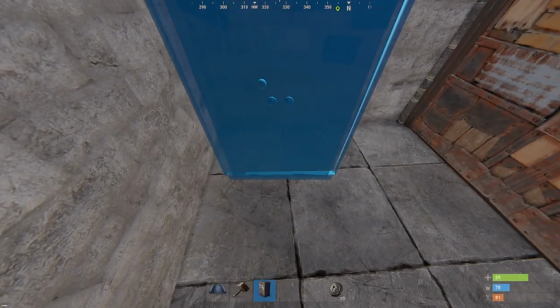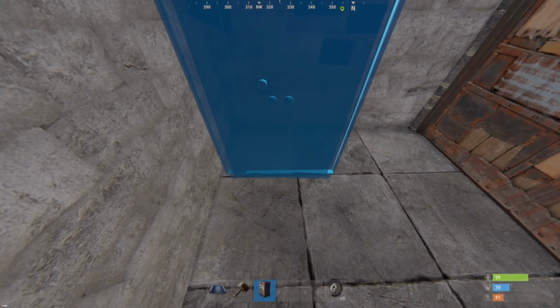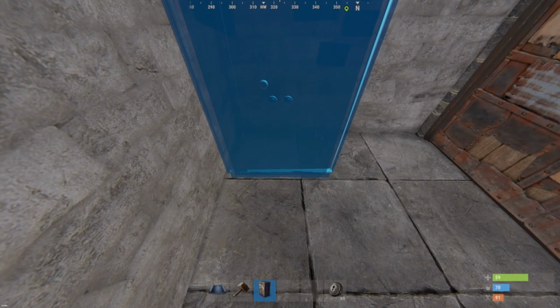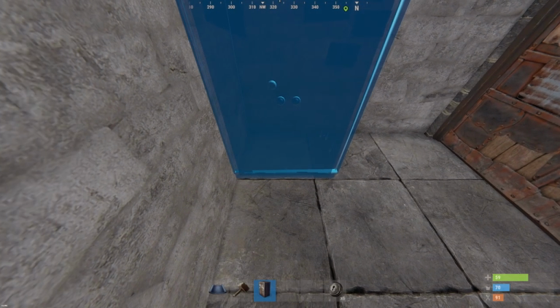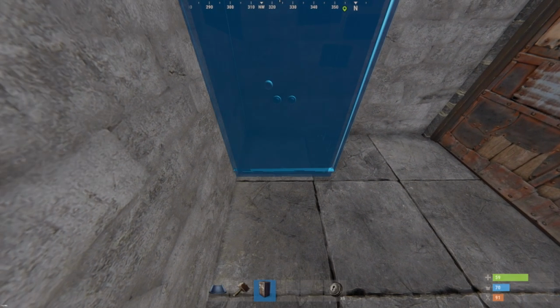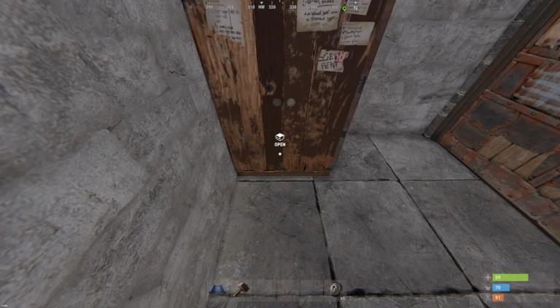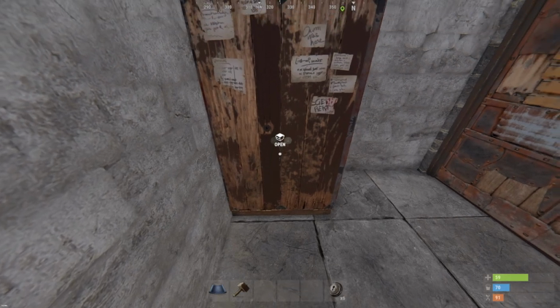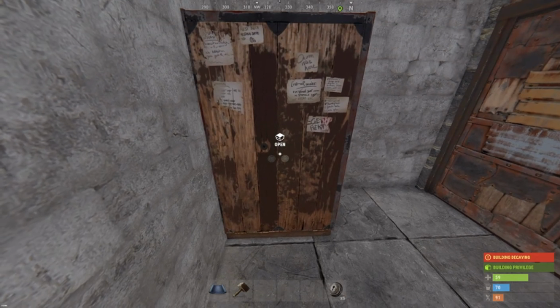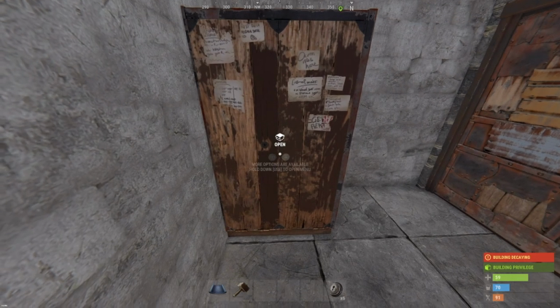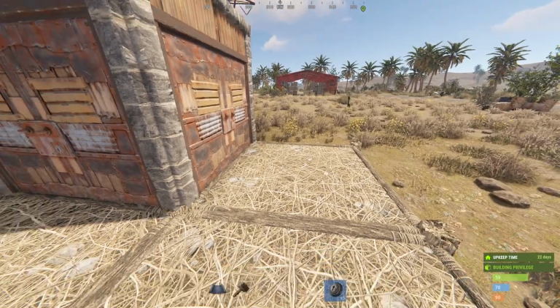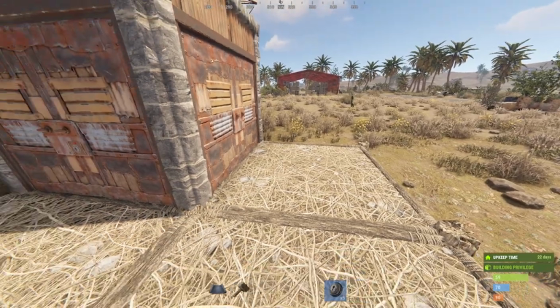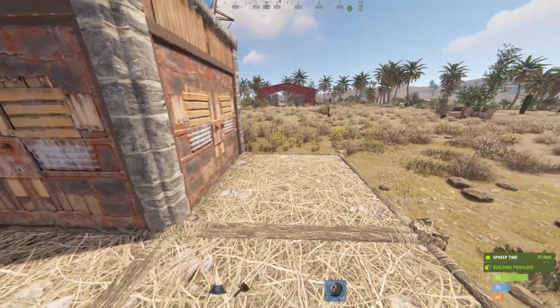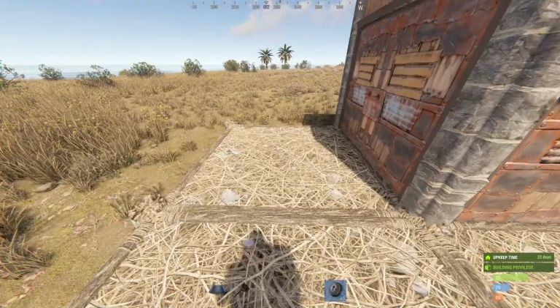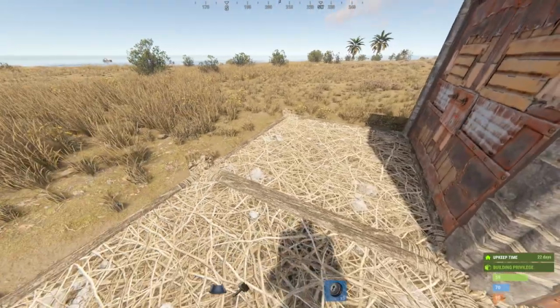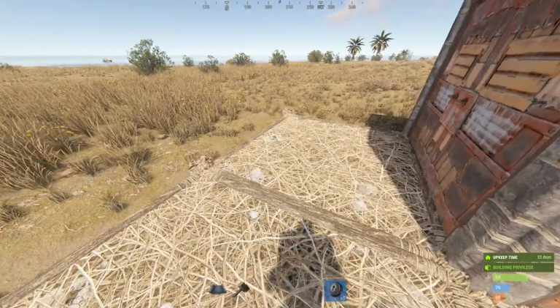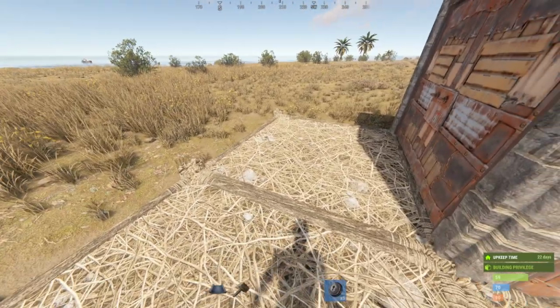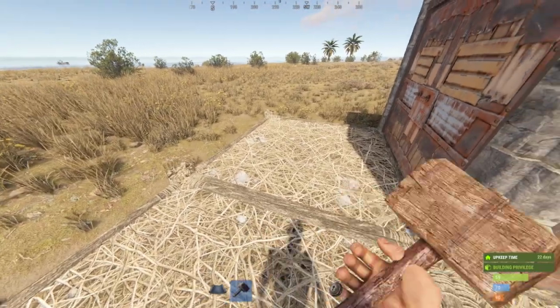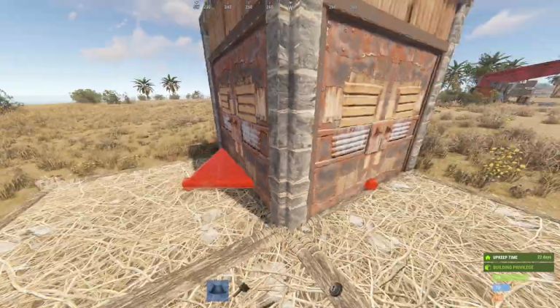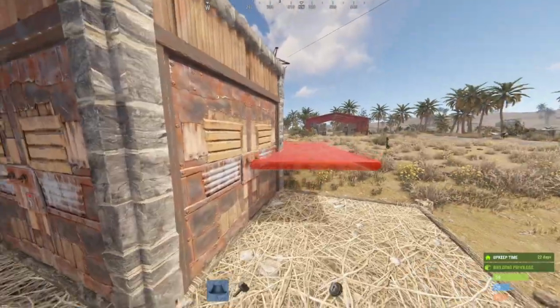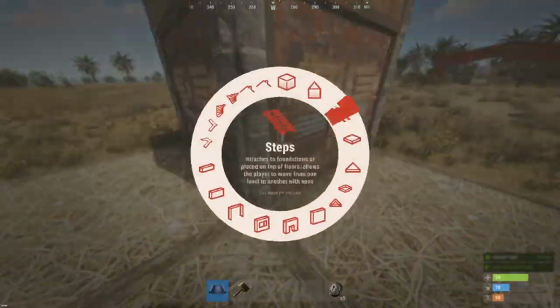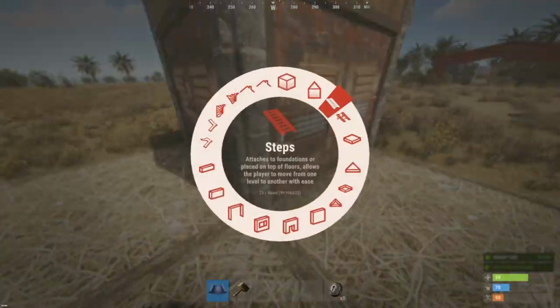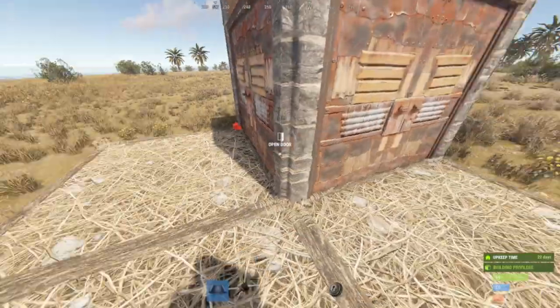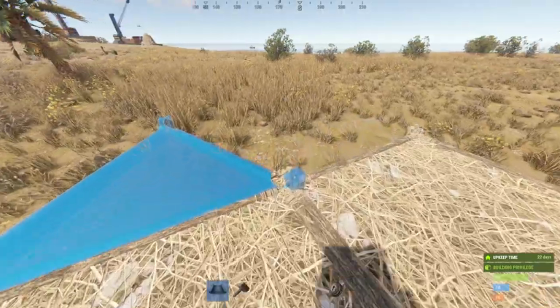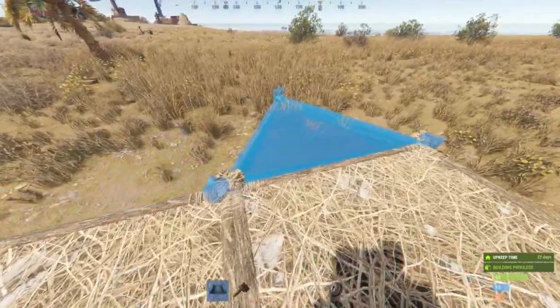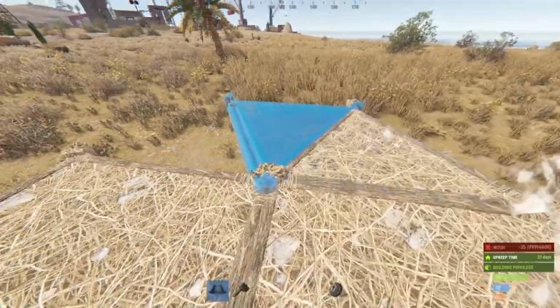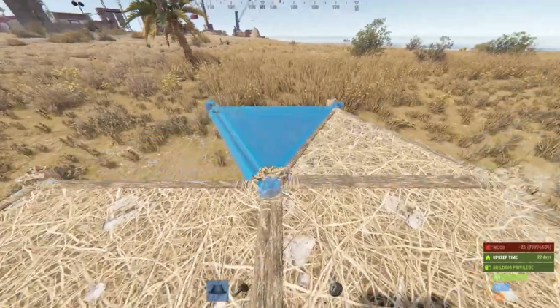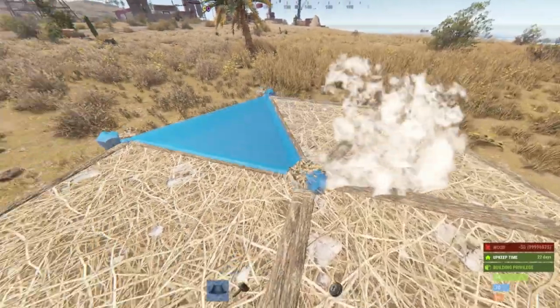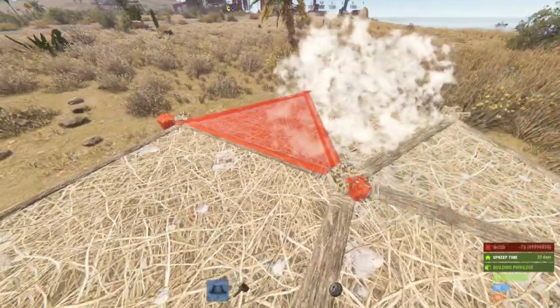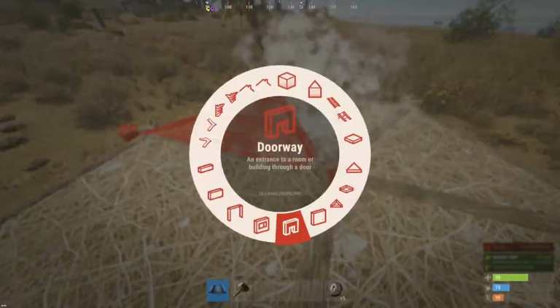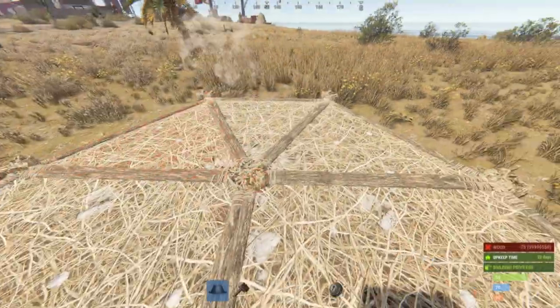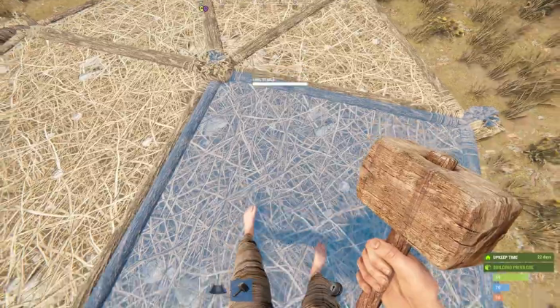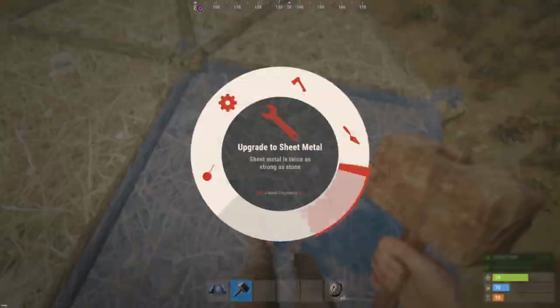Then you can slap down your TC. Now for the rest of the build out here, on the far side away from the monument, you're going to want to place three triangular foundations, then upgrade them.